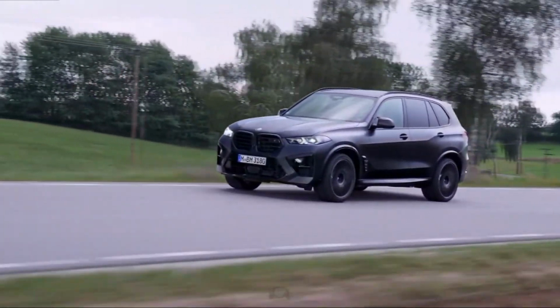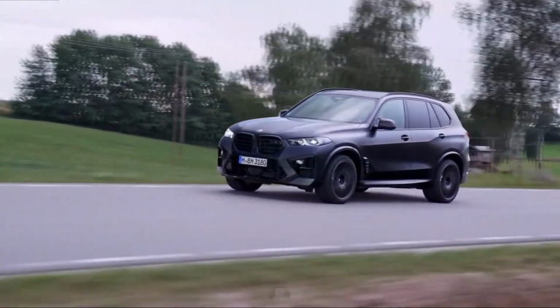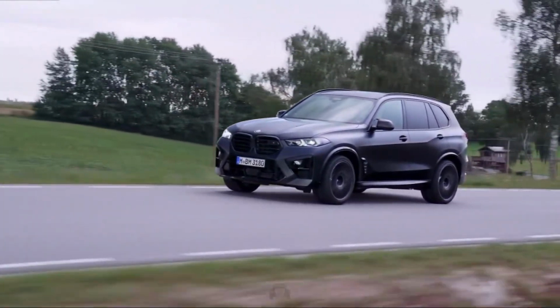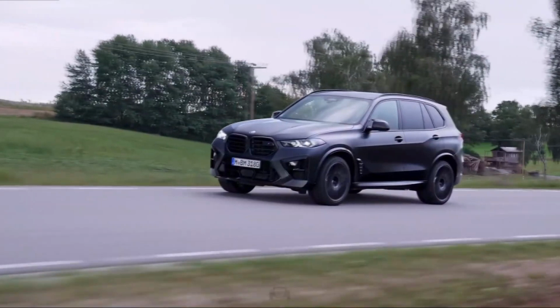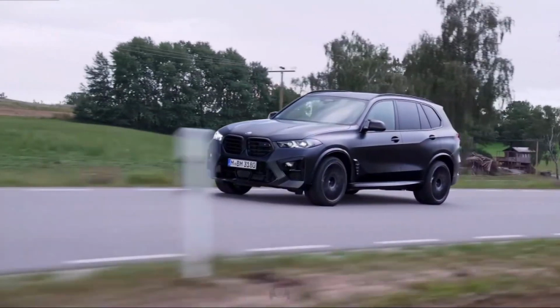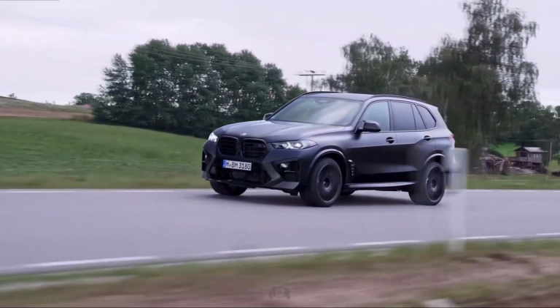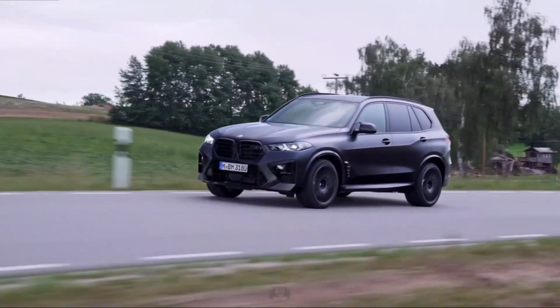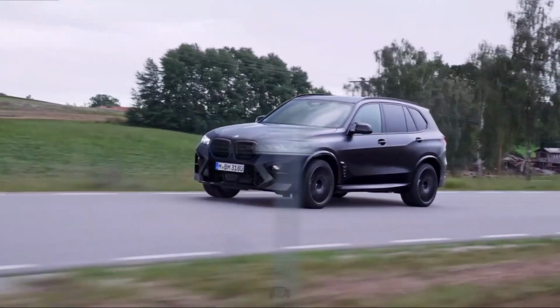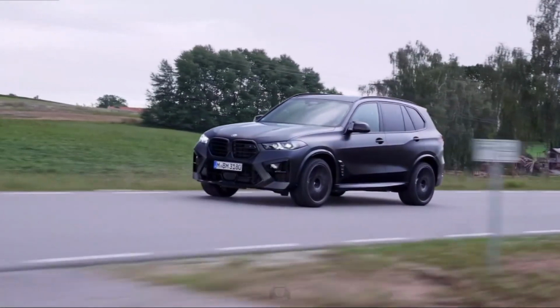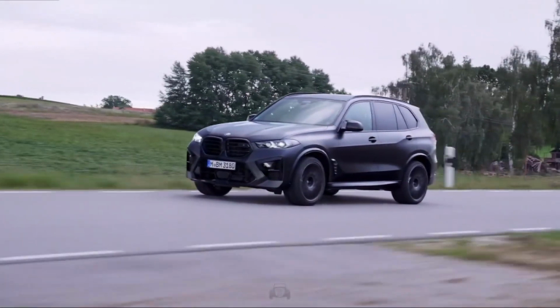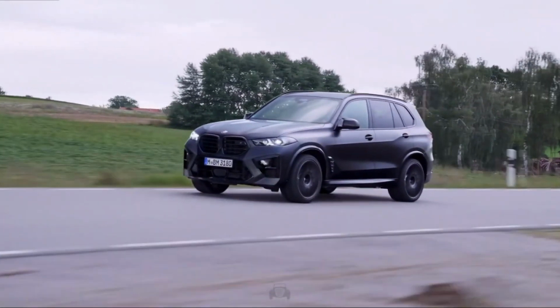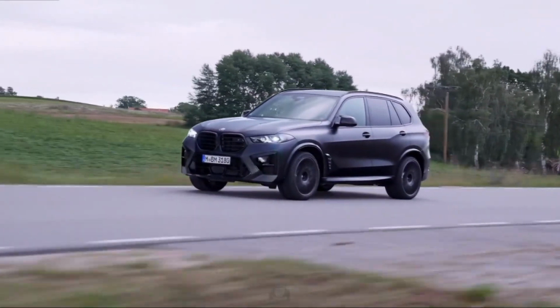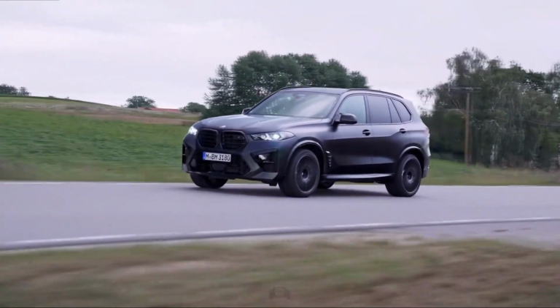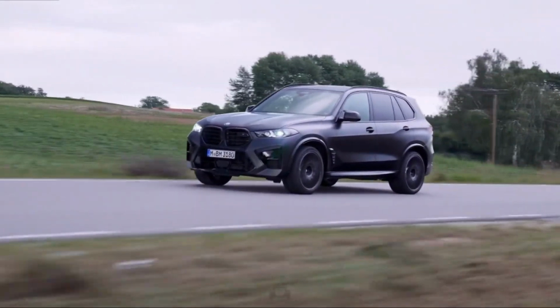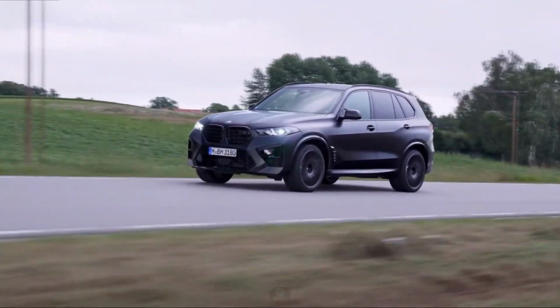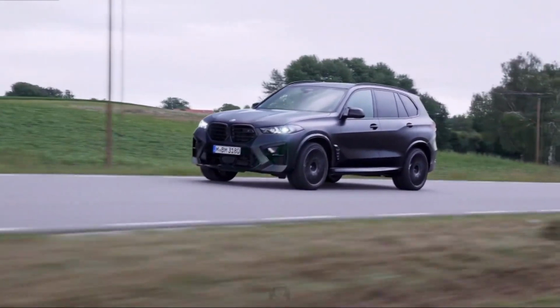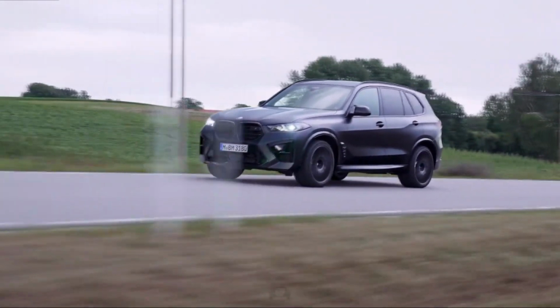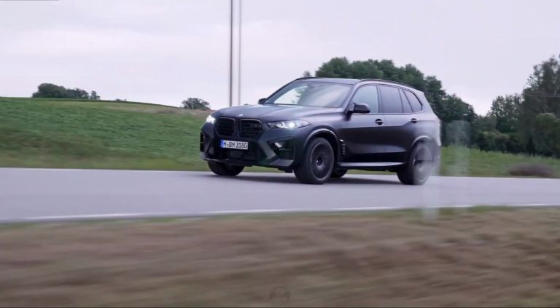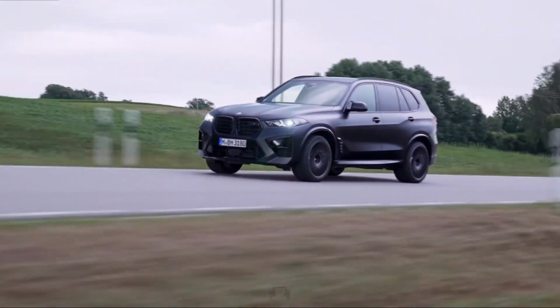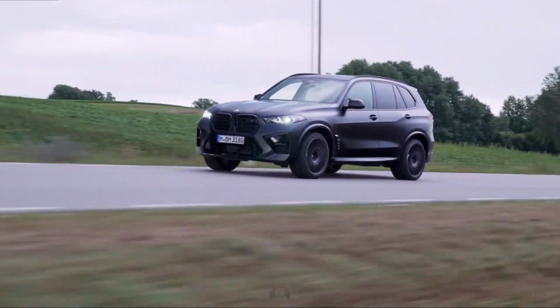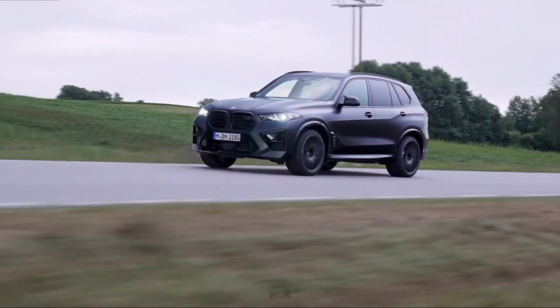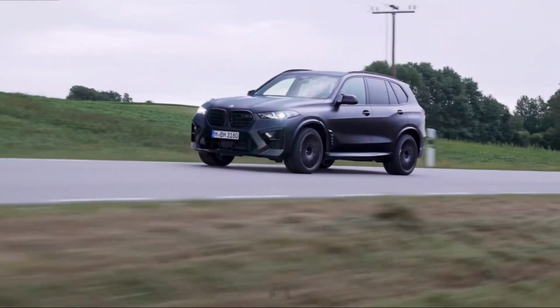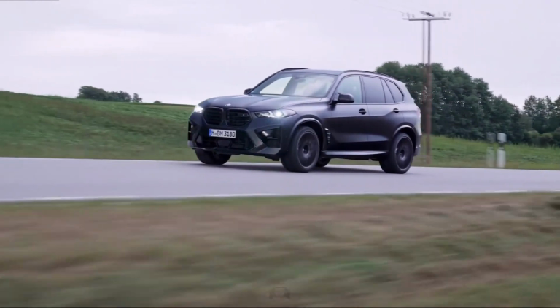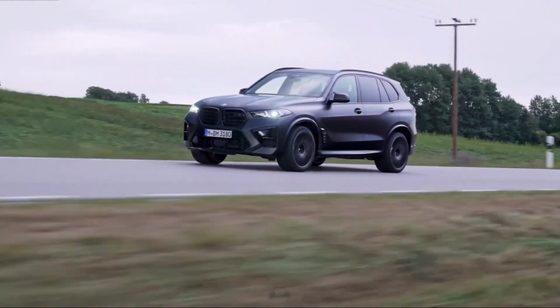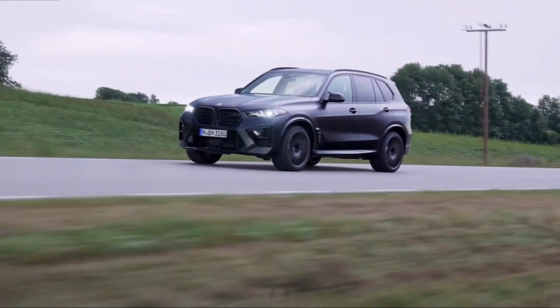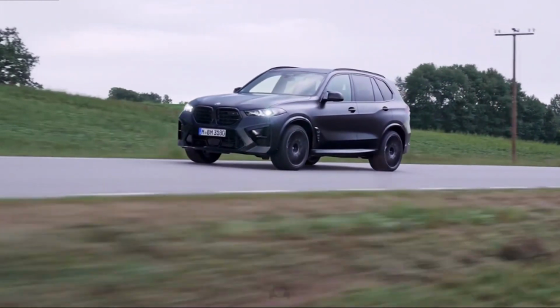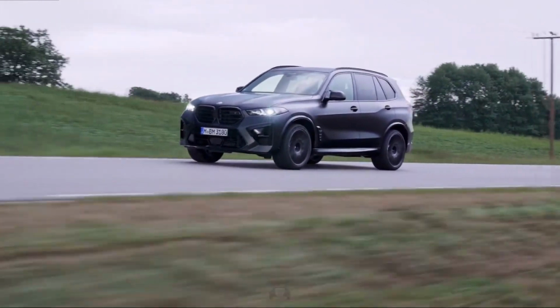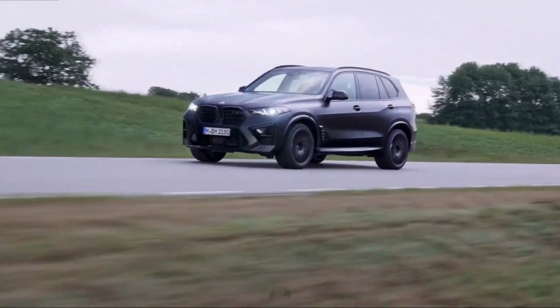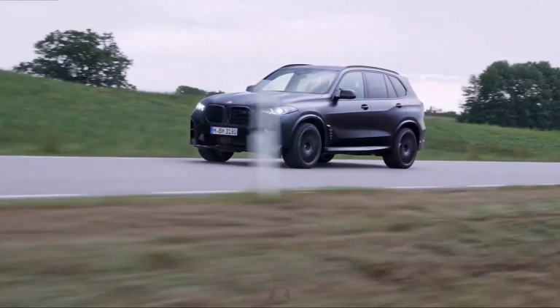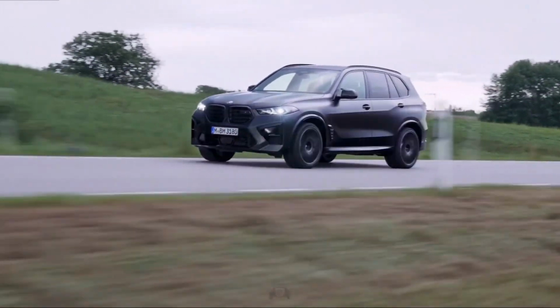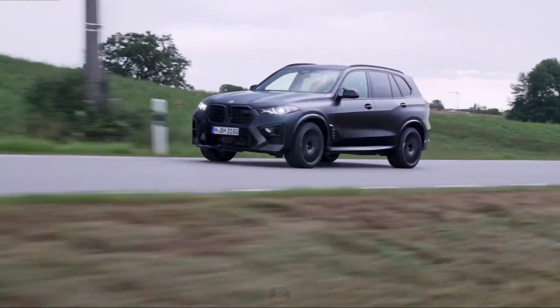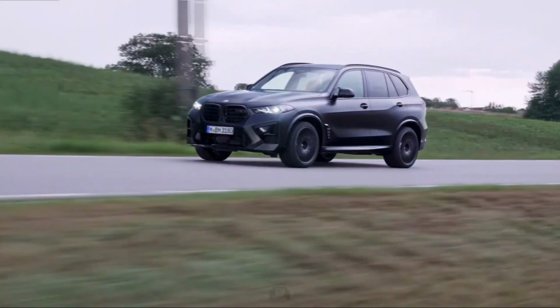An optional executive package adds luxury features such as heated and cooled cup holders, front and rear heated seats, massaging seats for the driver and front passenger, soft-closed doors, and more.